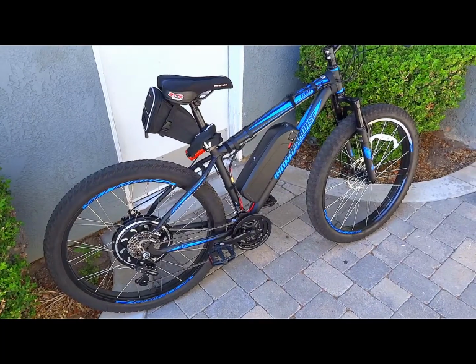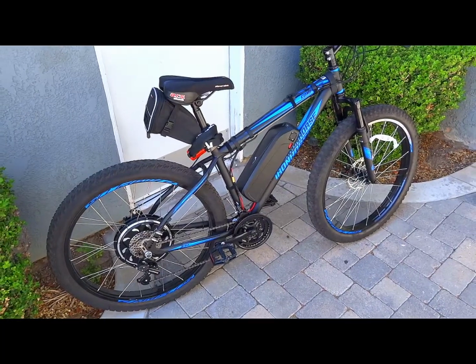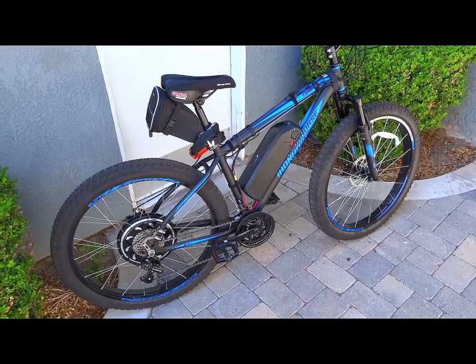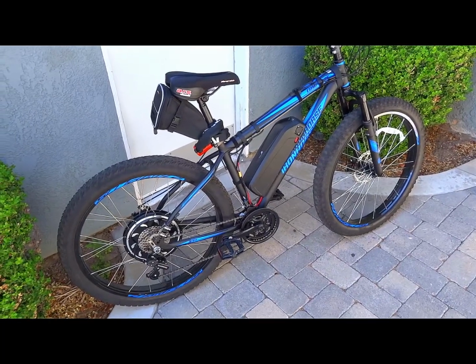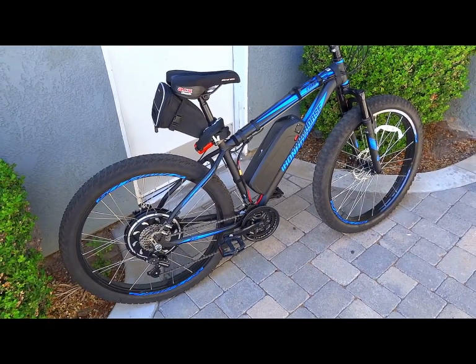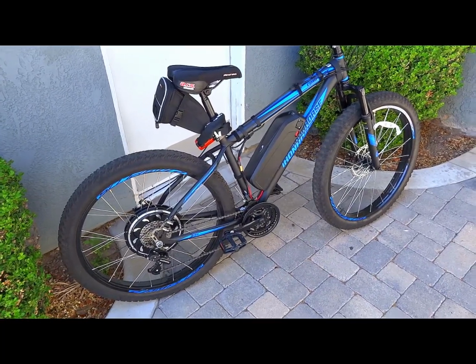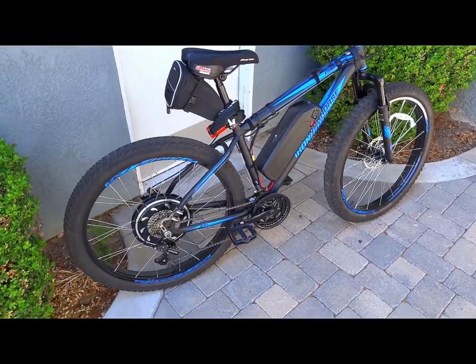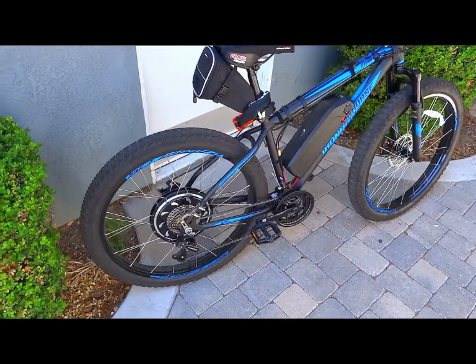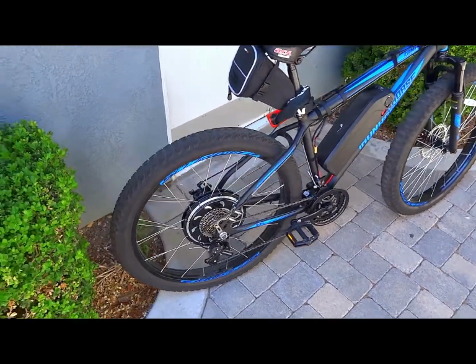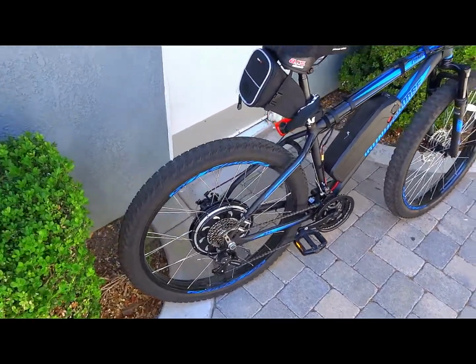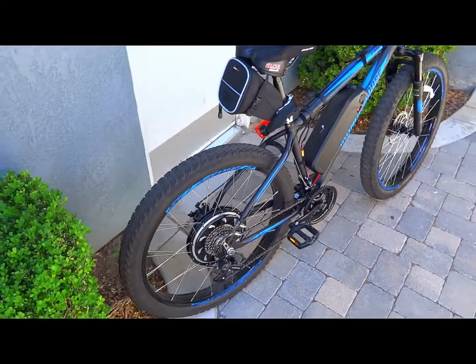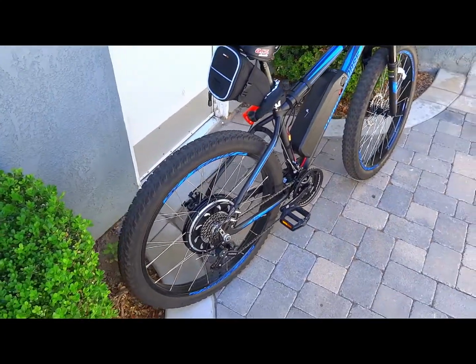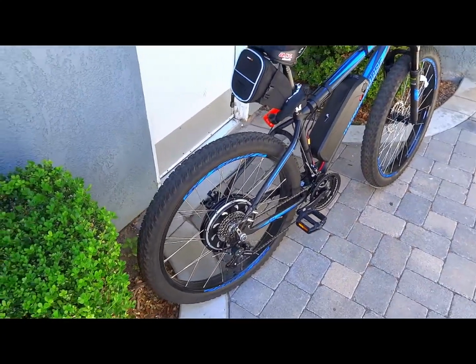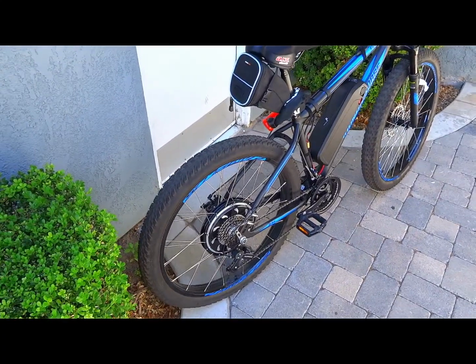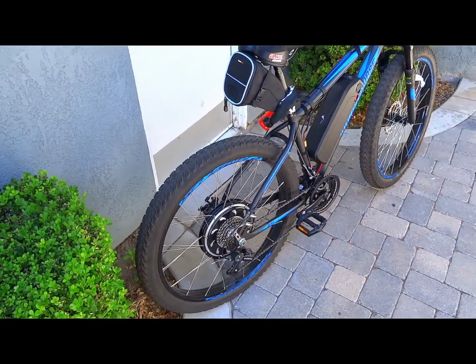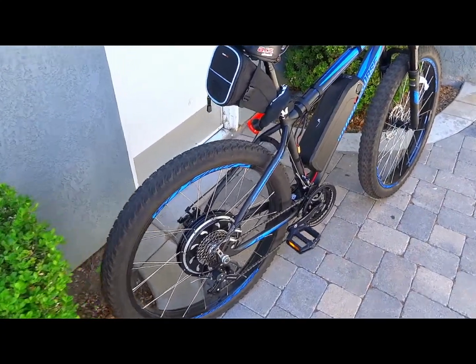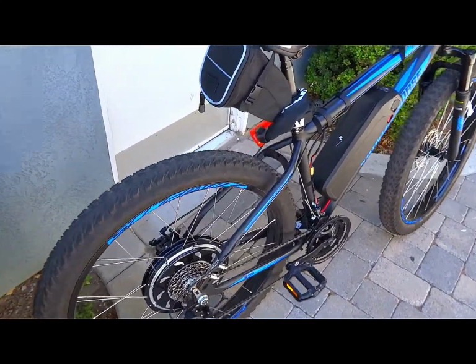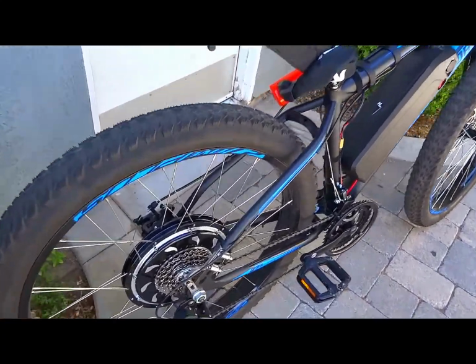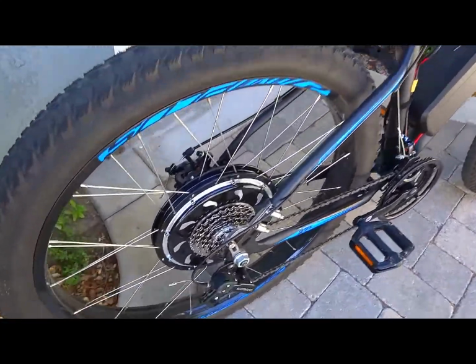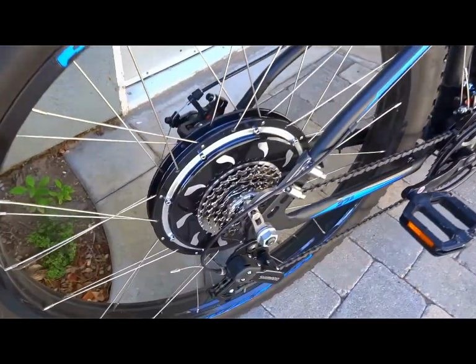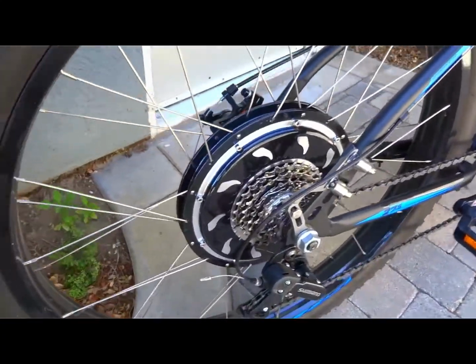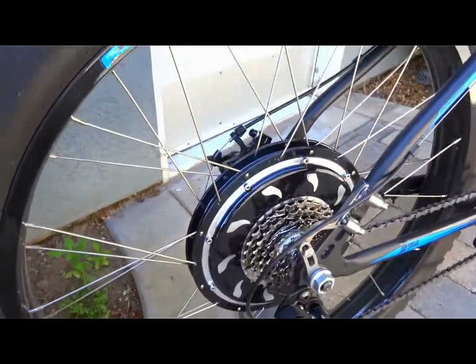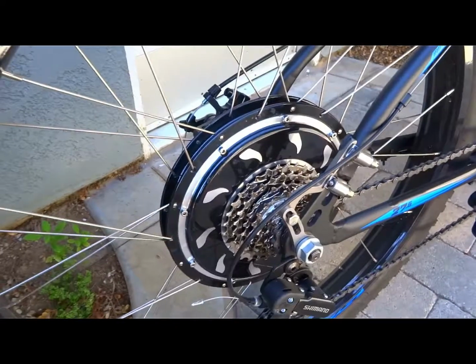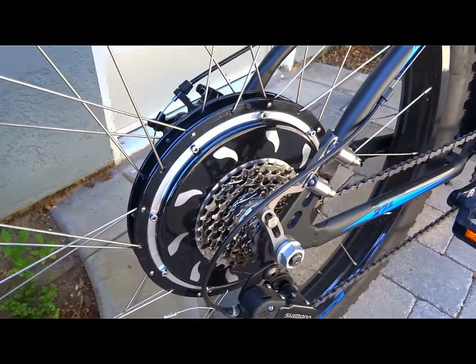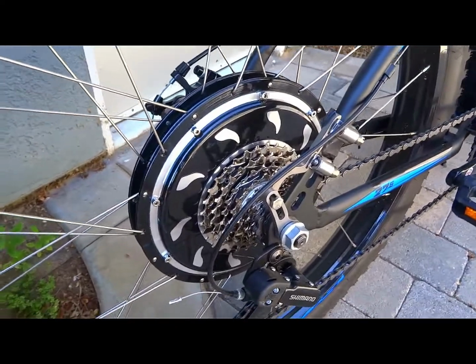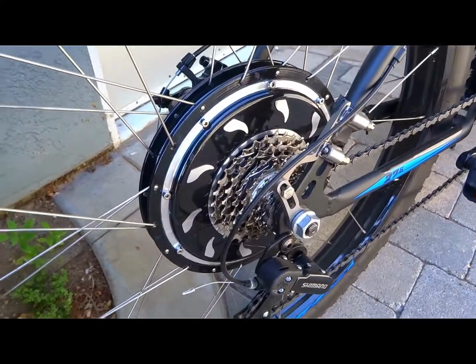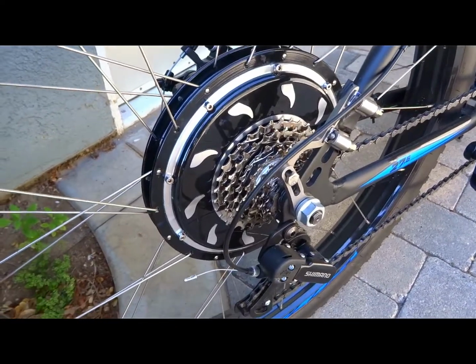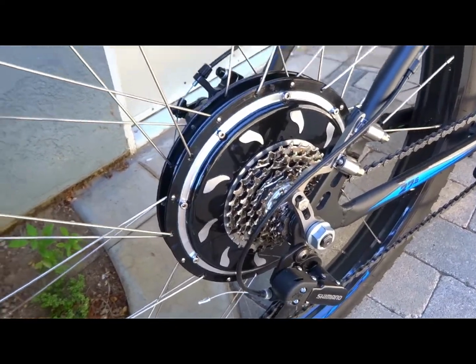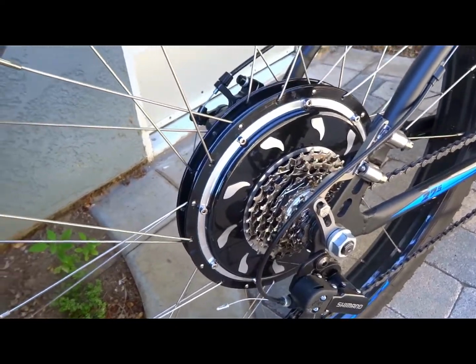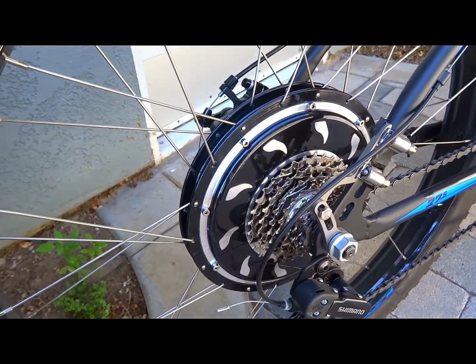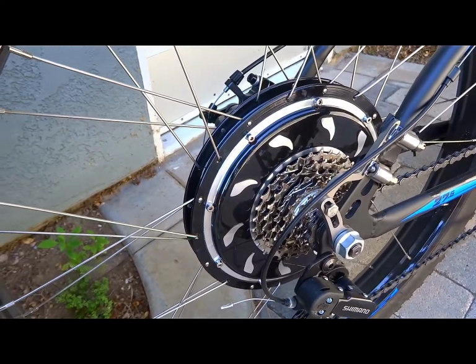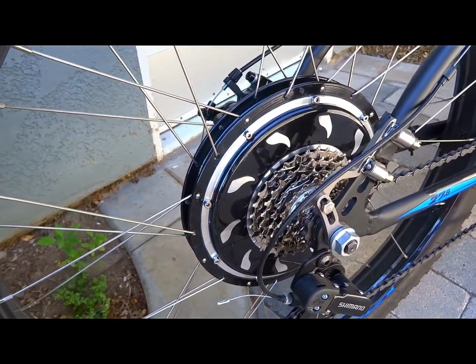Here's the bike pretty much all done. This is all based on the Golden Motor Edge hub motor, which is a direct drive wheel hub that the motor fits into.